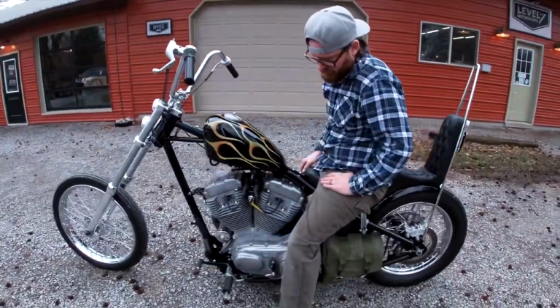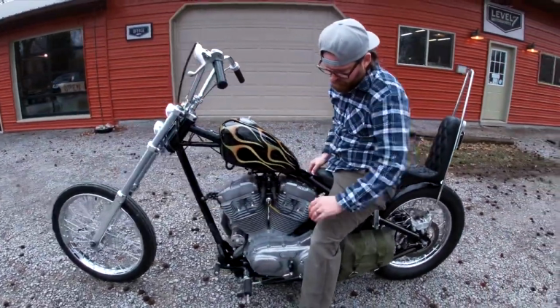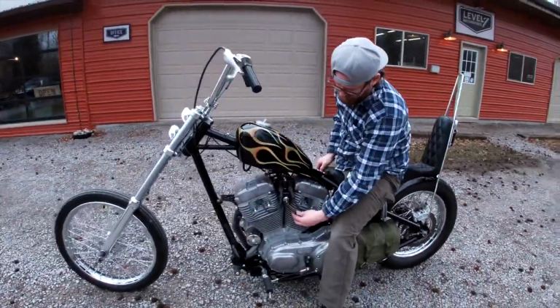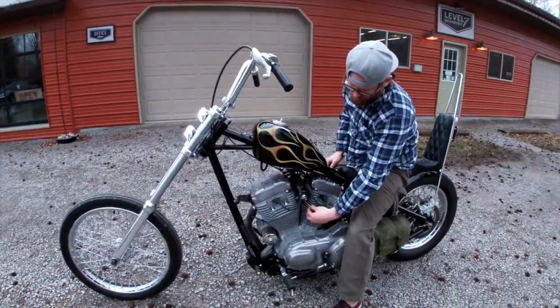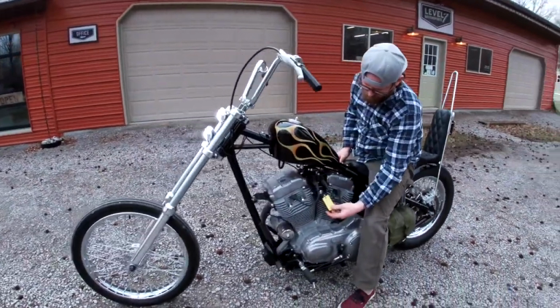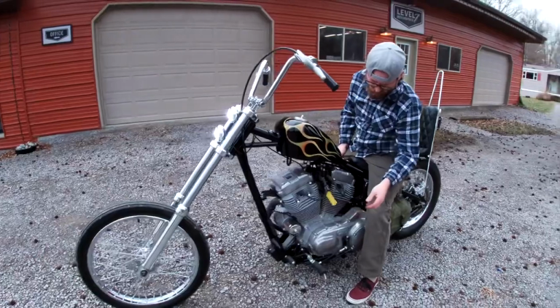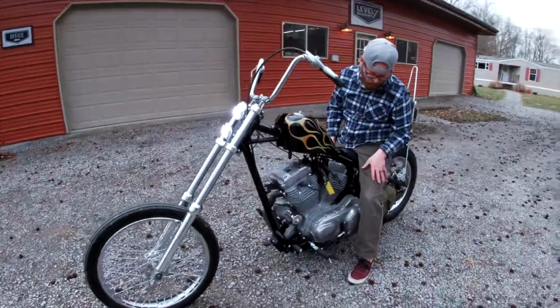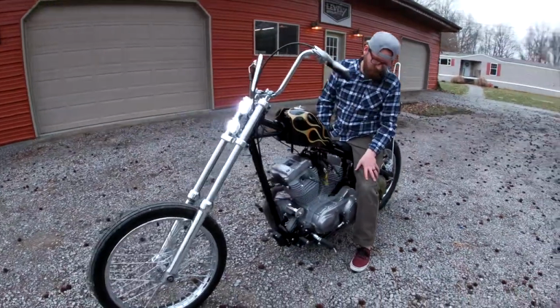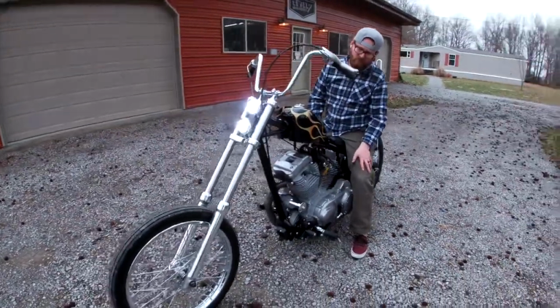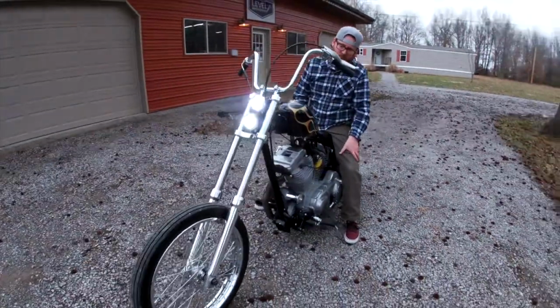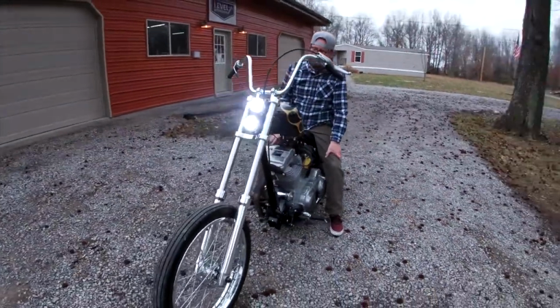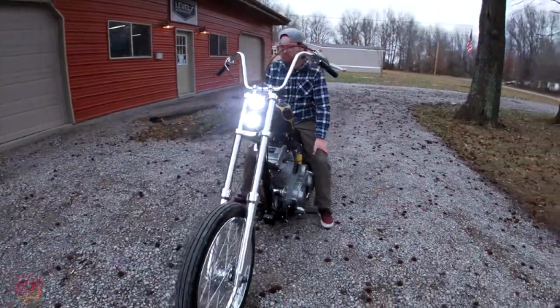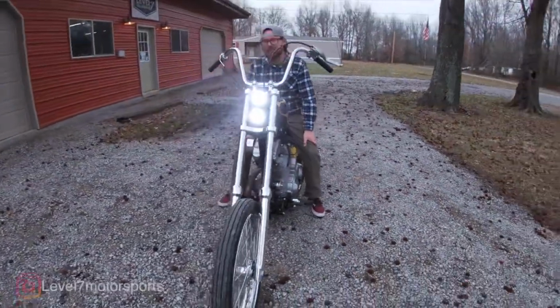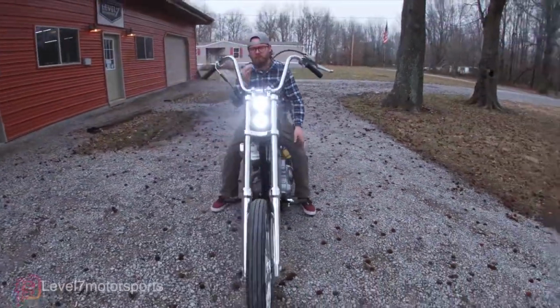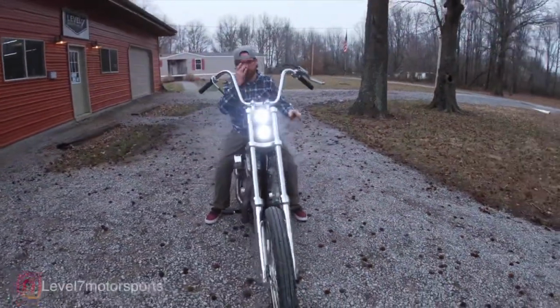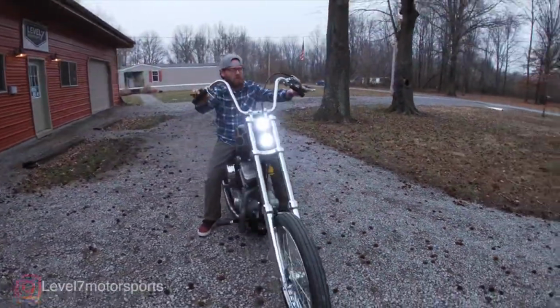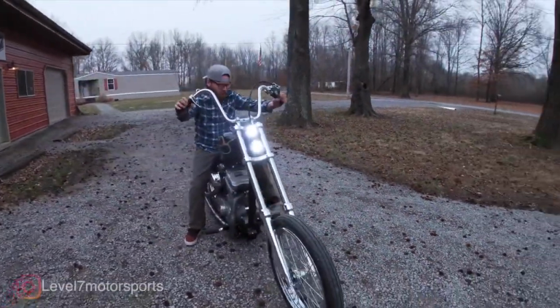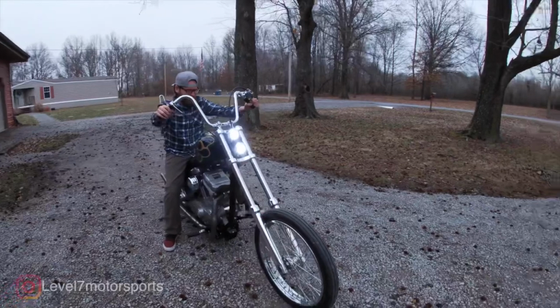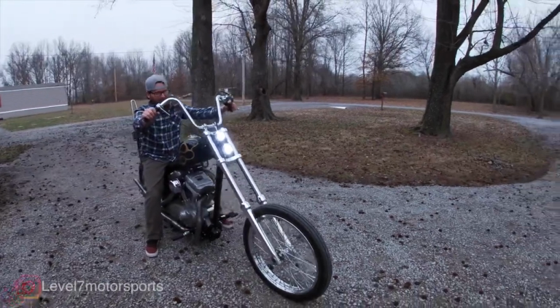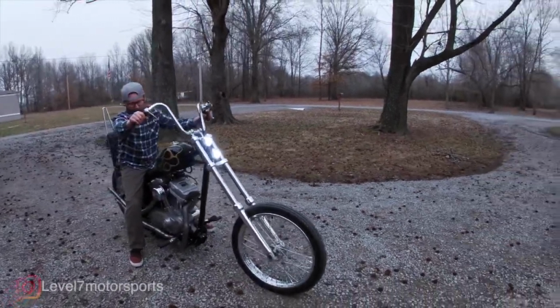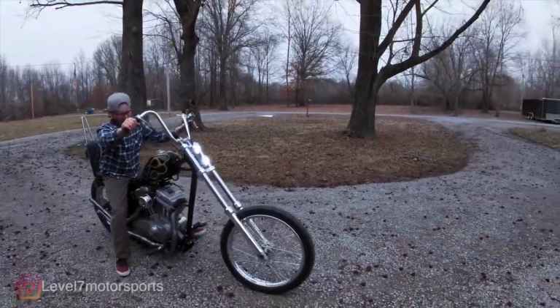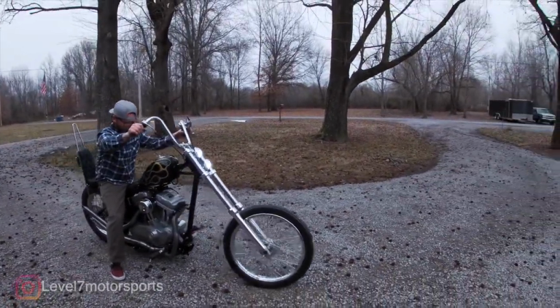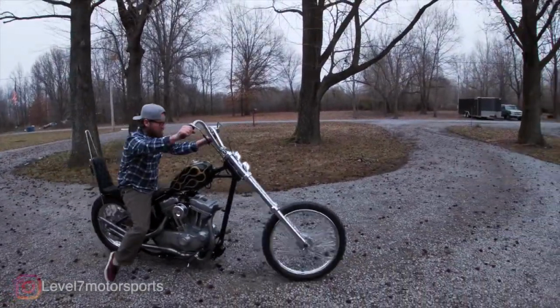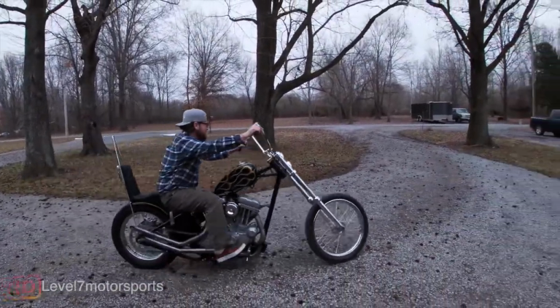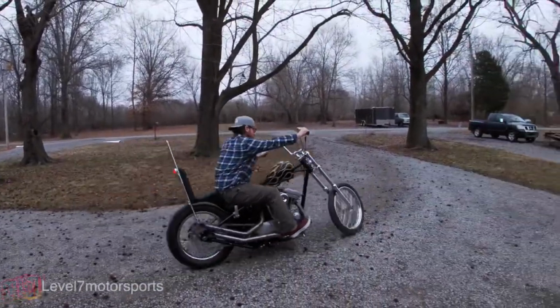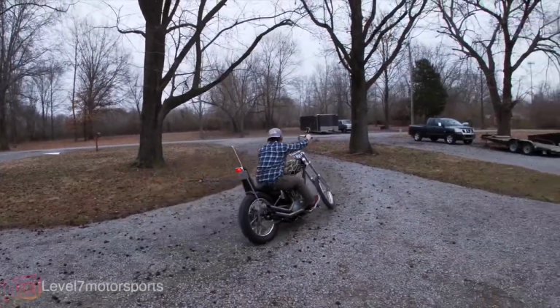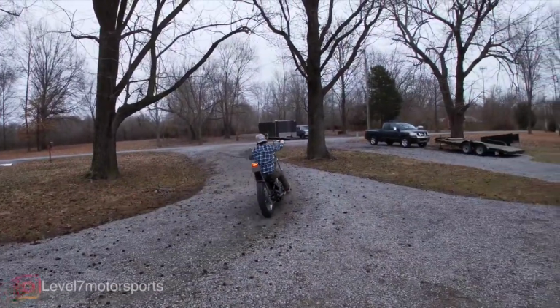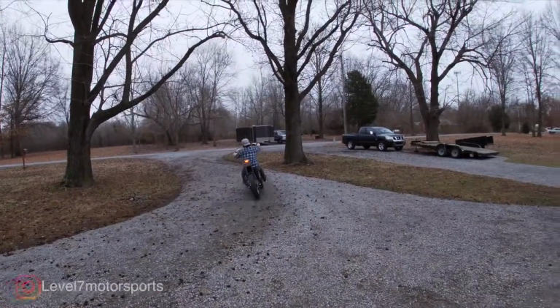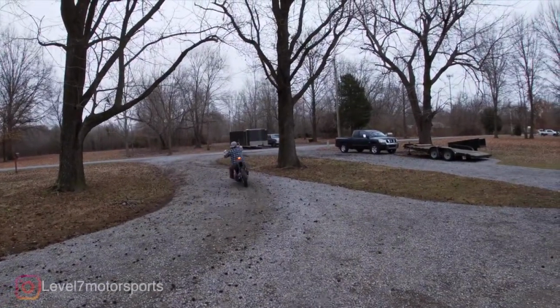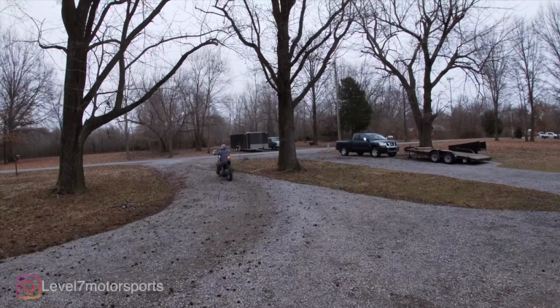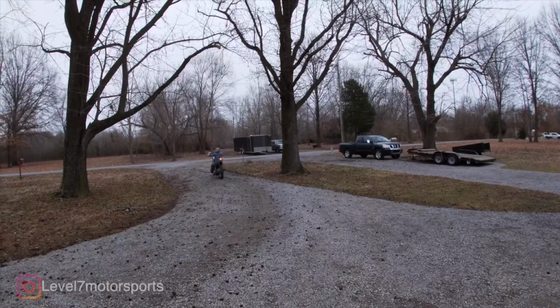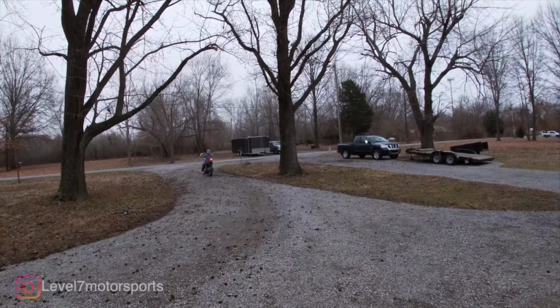I'll tell you a little bit about why this thing's cool. It just looks like a vintage chopper to probably 90% of people.